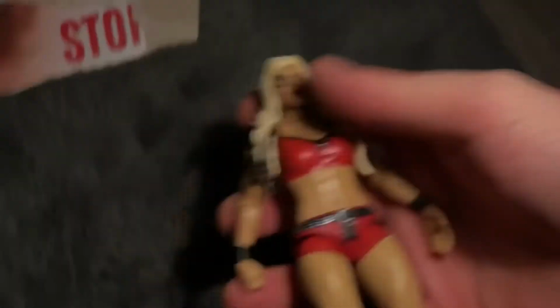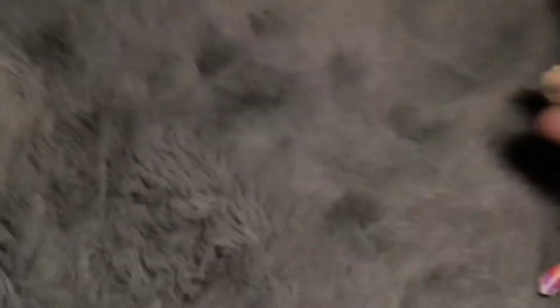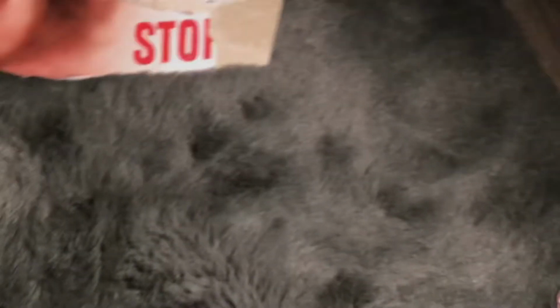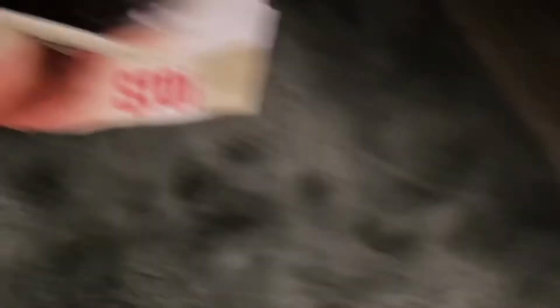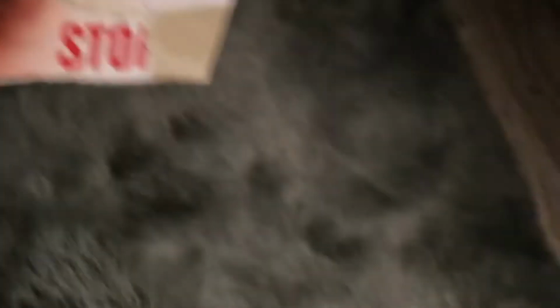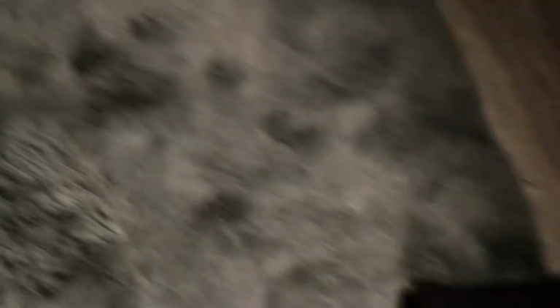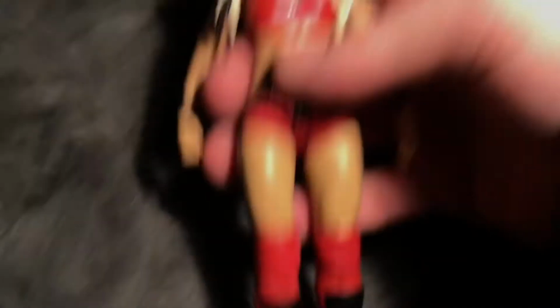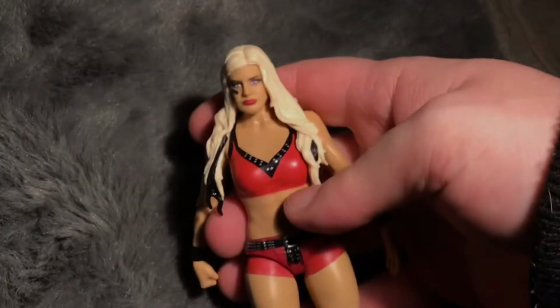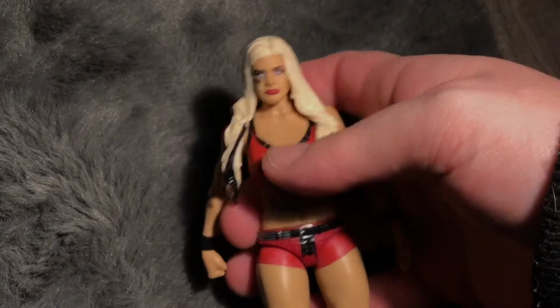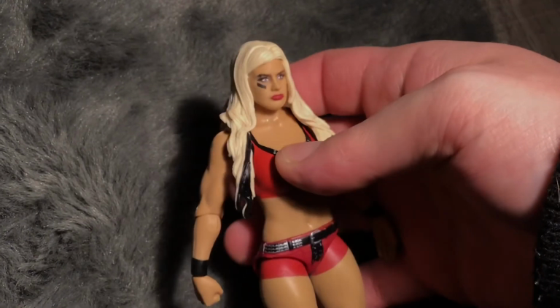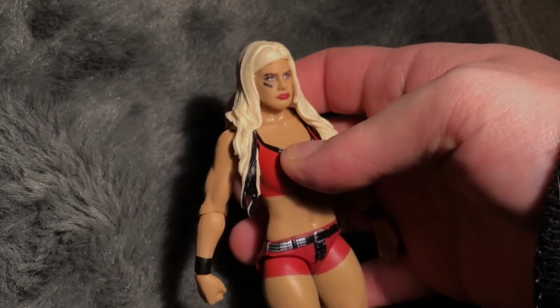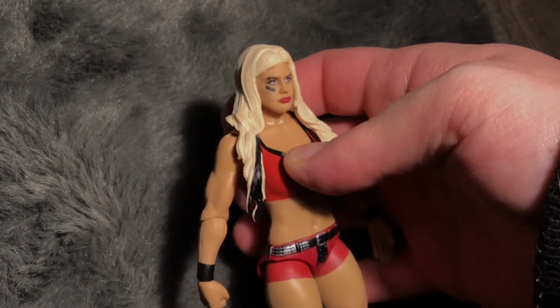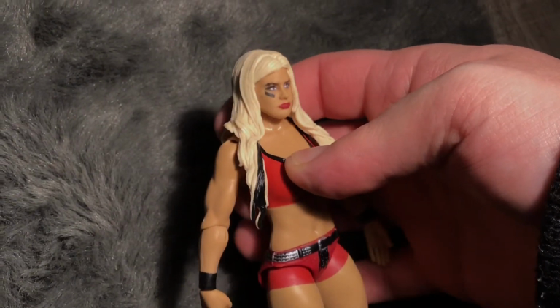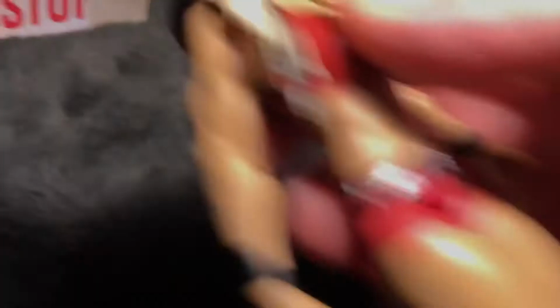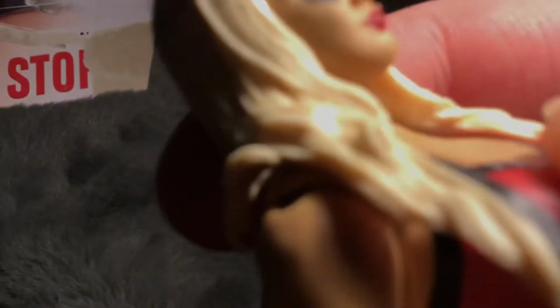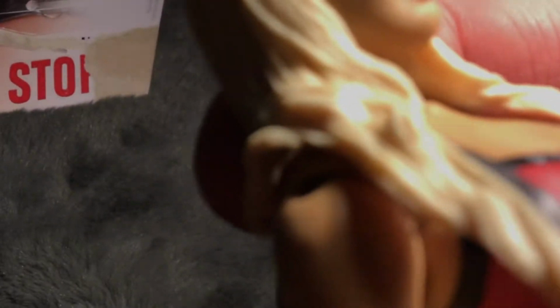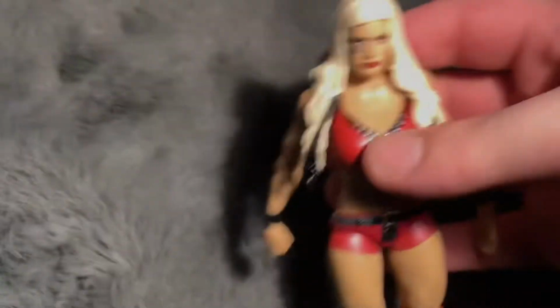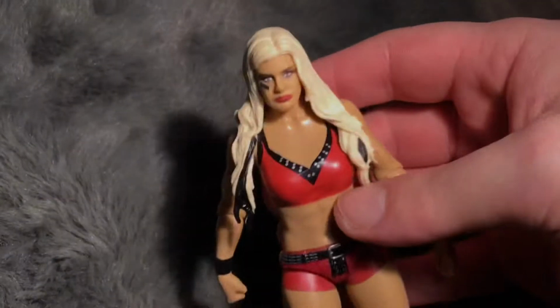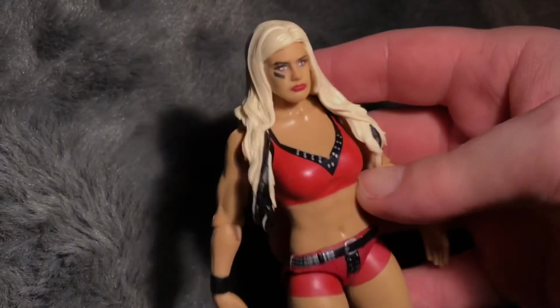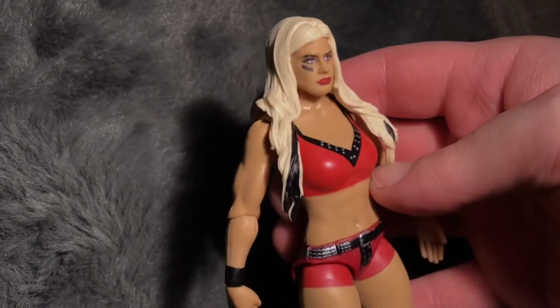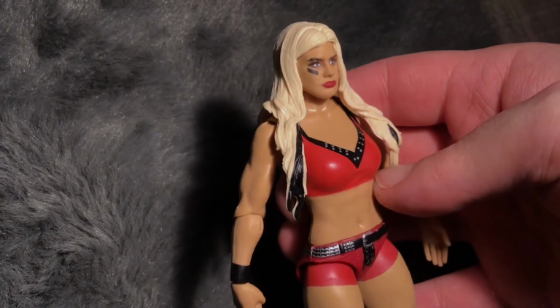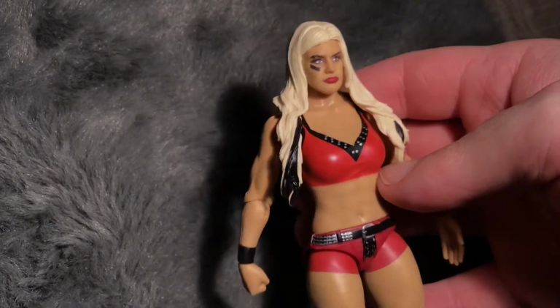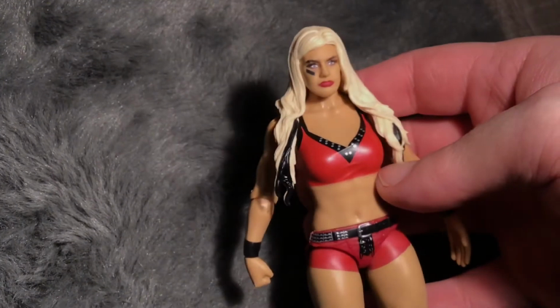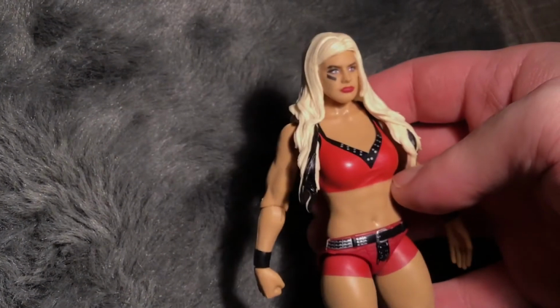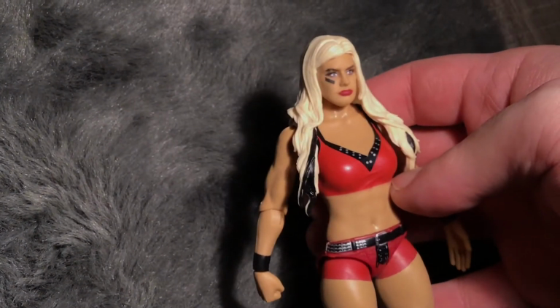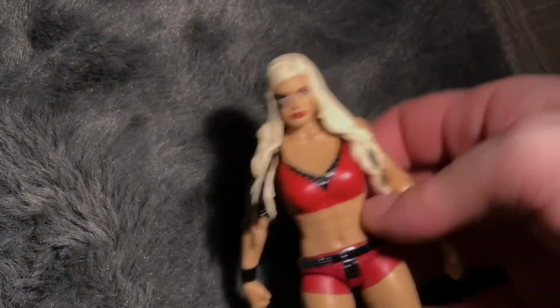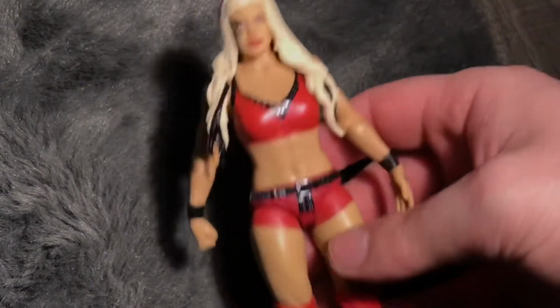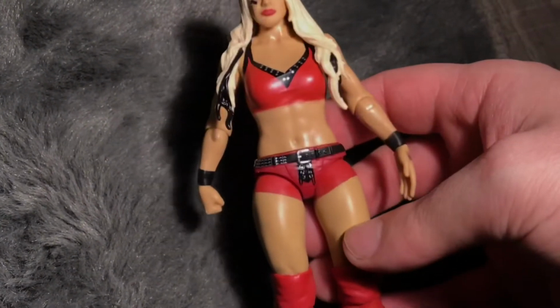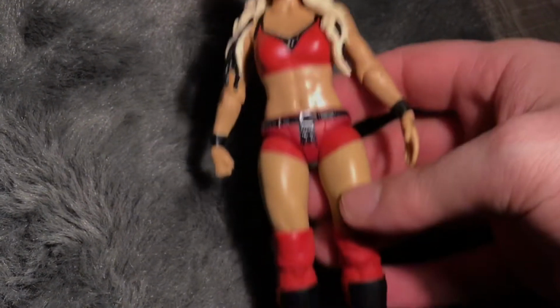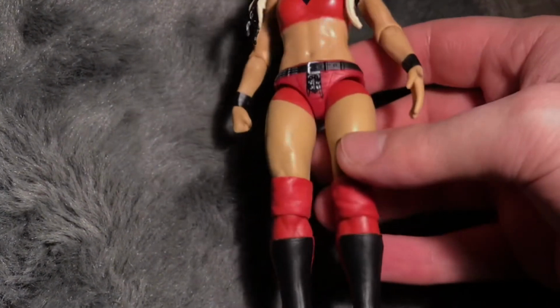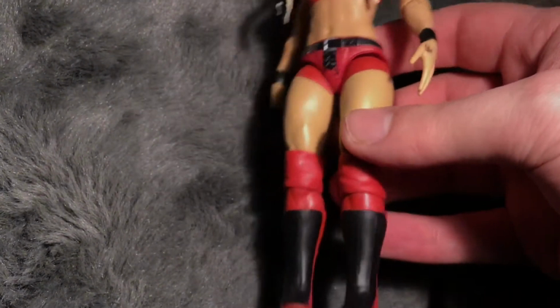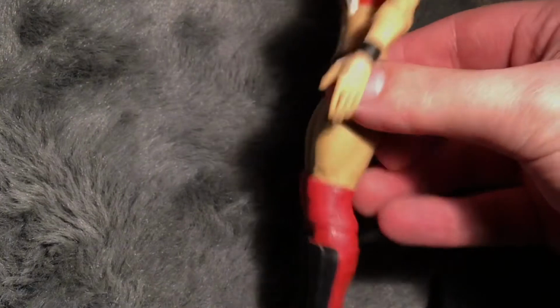The face scan is really good overall and looks really nice. The eyebrows are a little messed up on my version, but that's something I can fix. The red details look great.